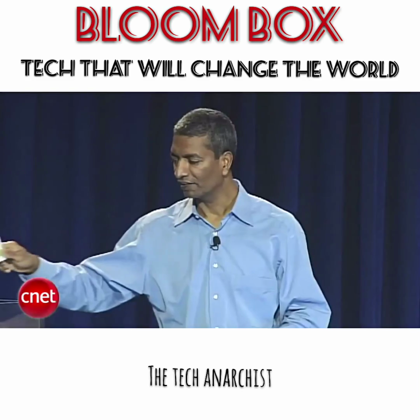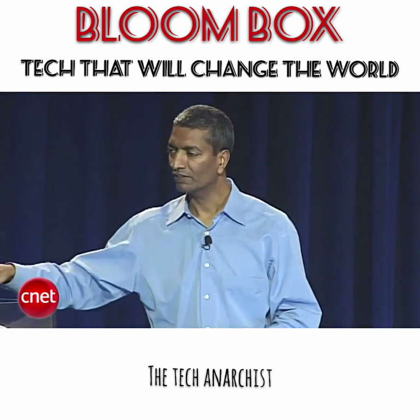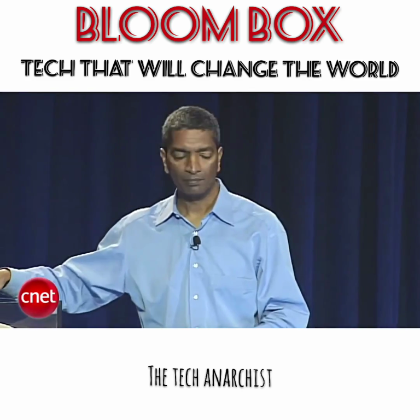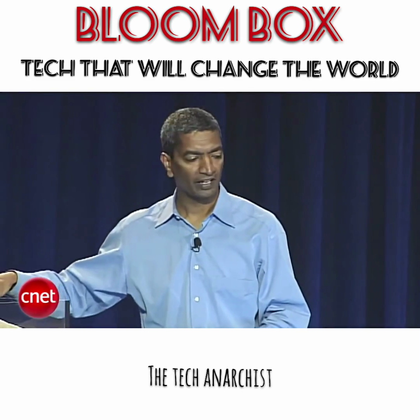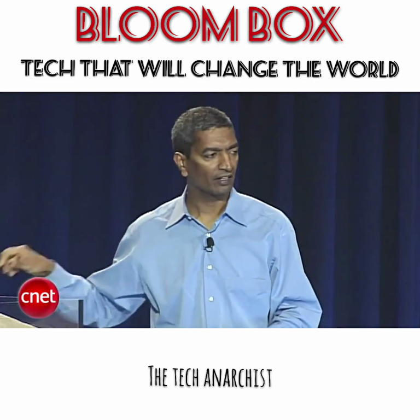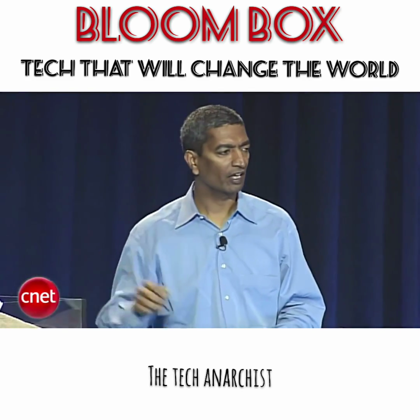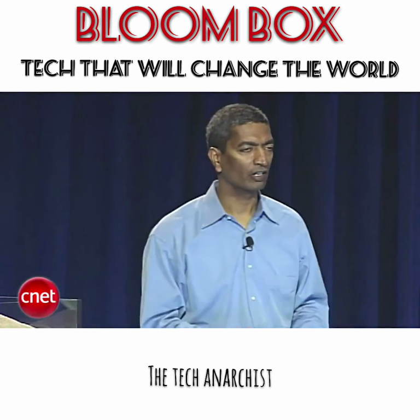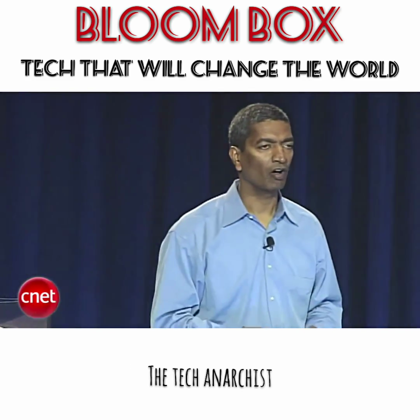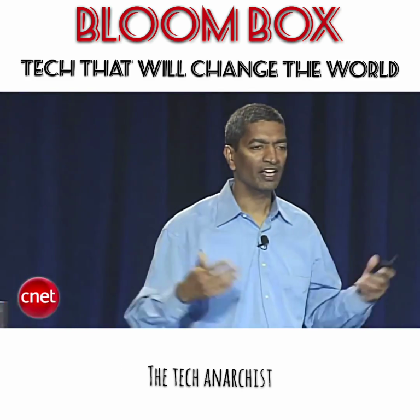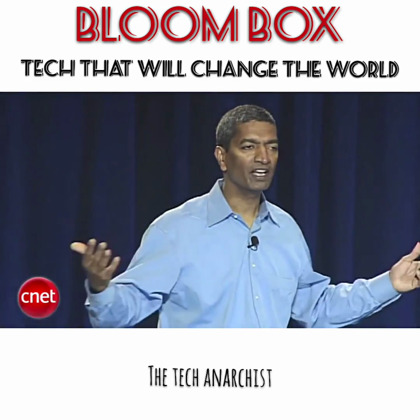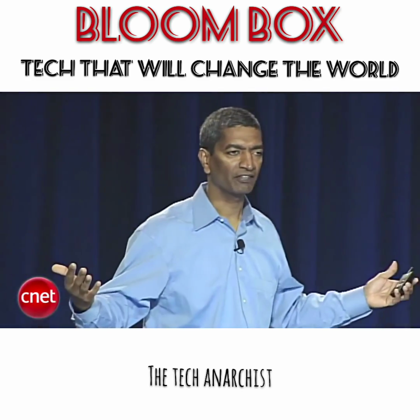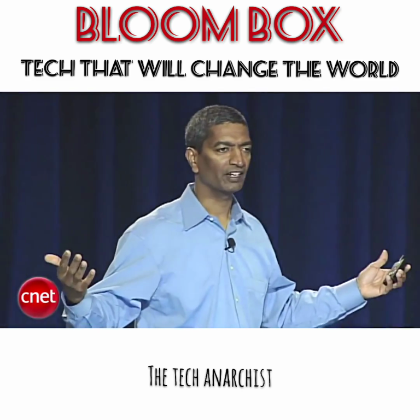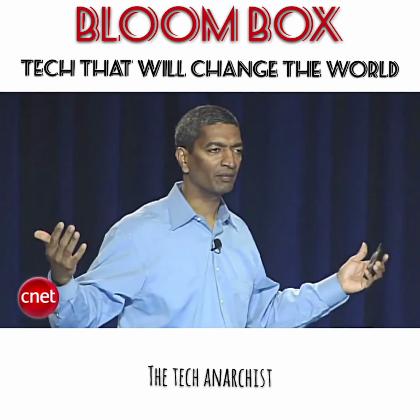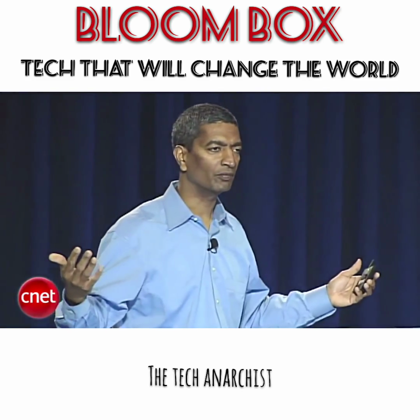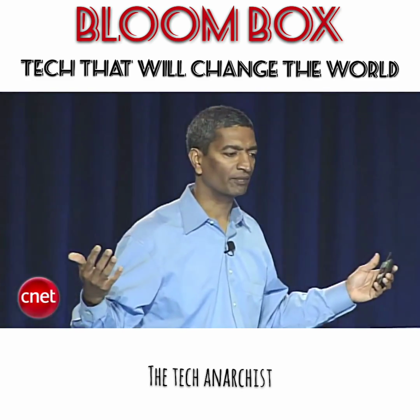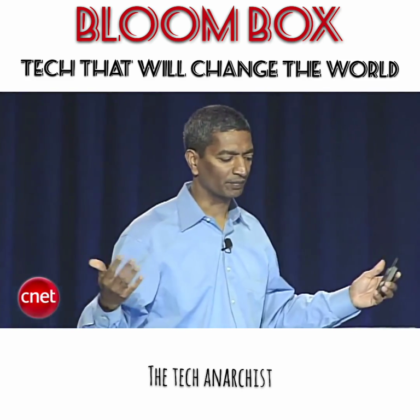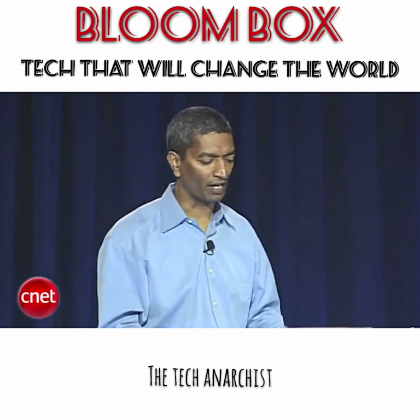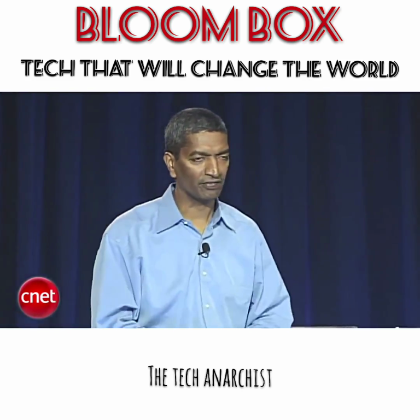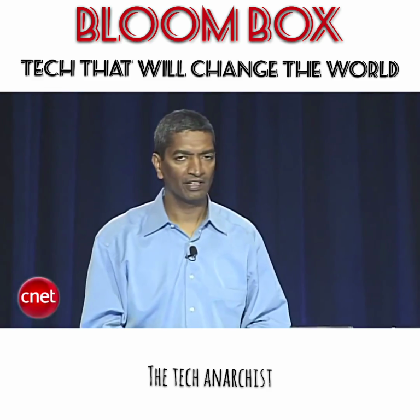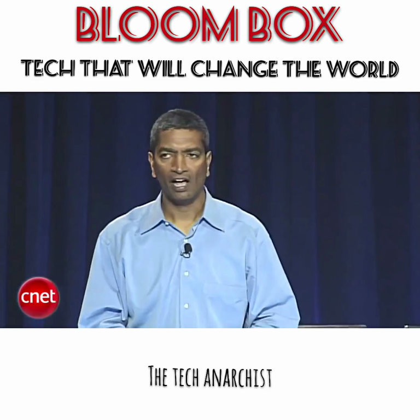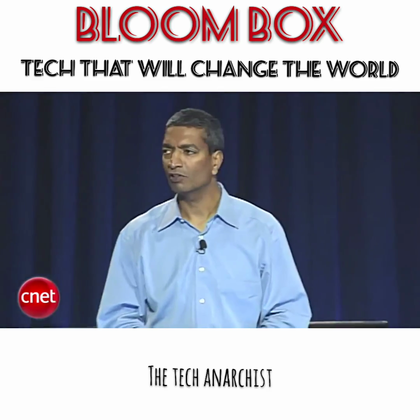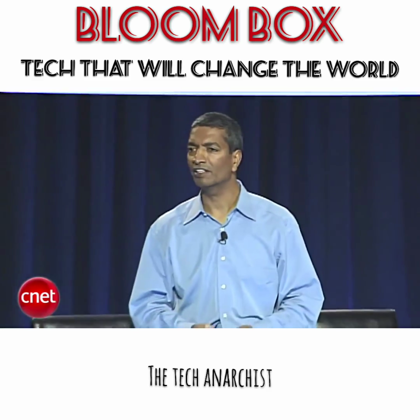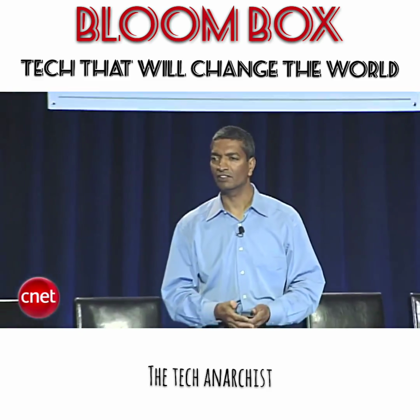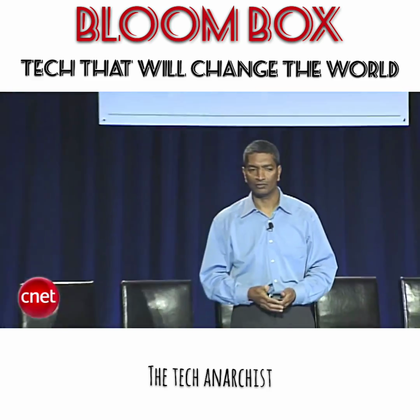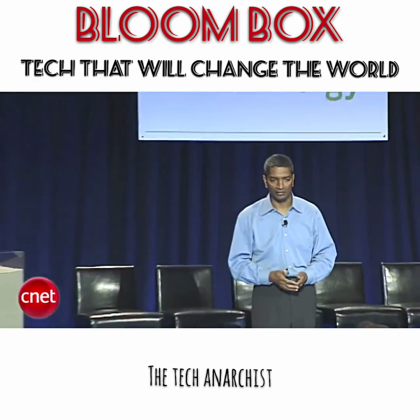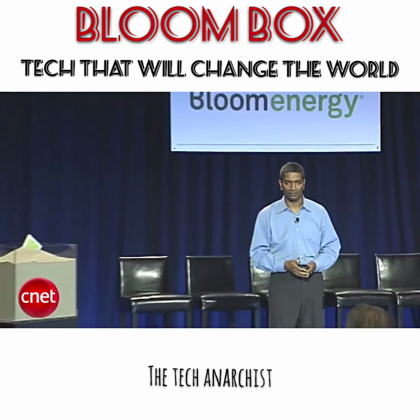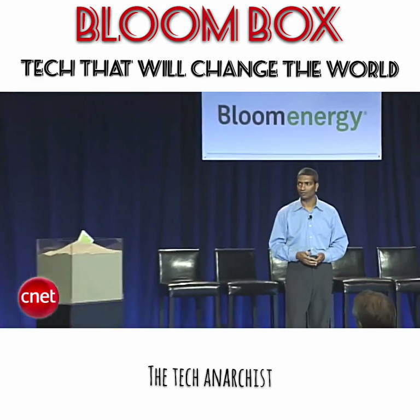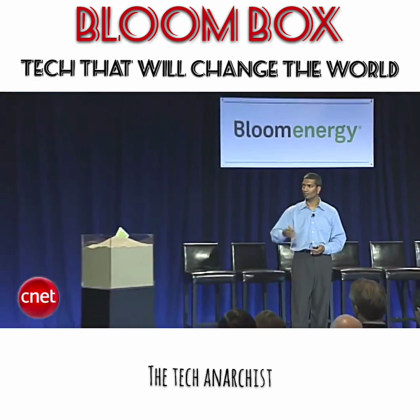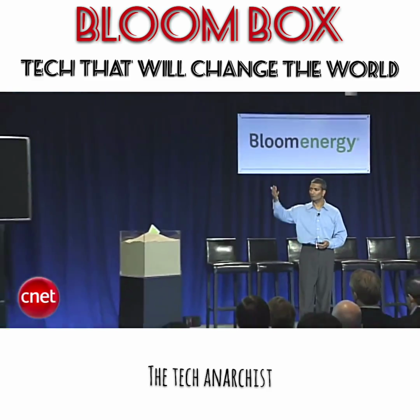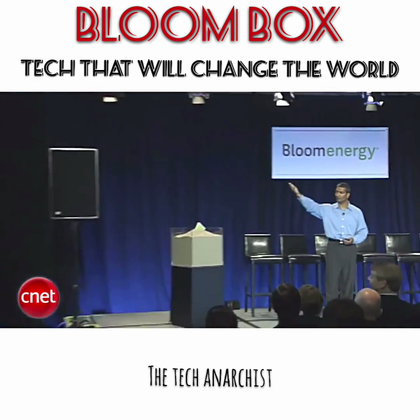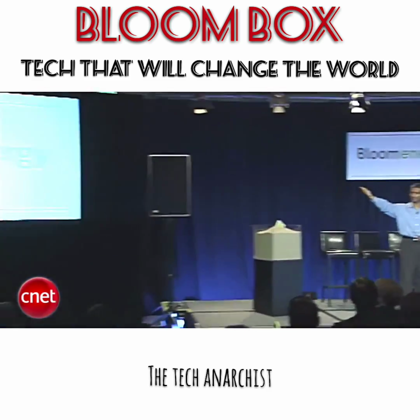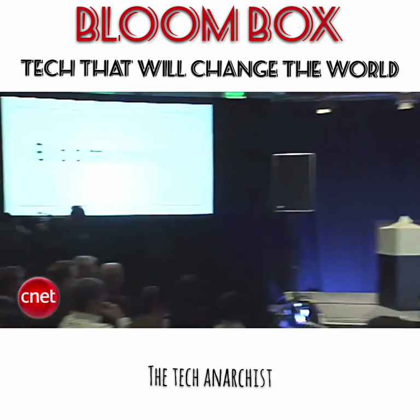It is with great pride, on their behalf — the entire Bloom family's behalf — I would like to introduce to you the Bloom Energy Server.